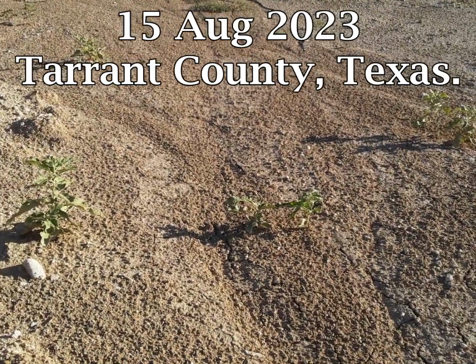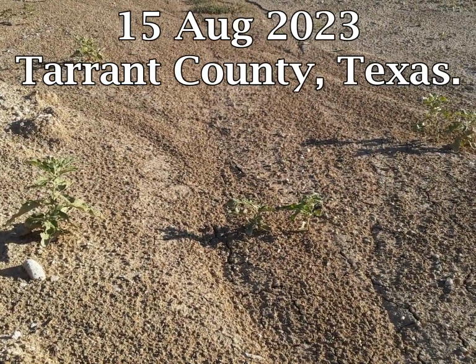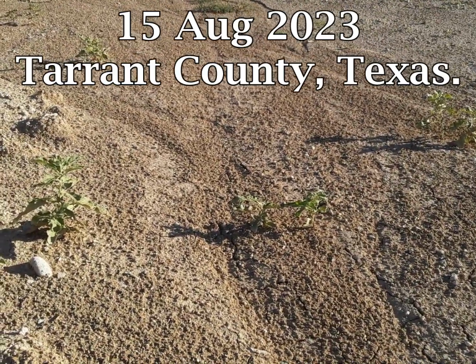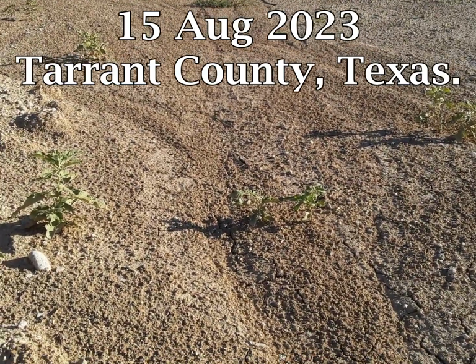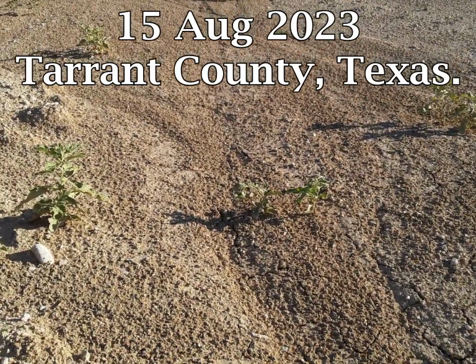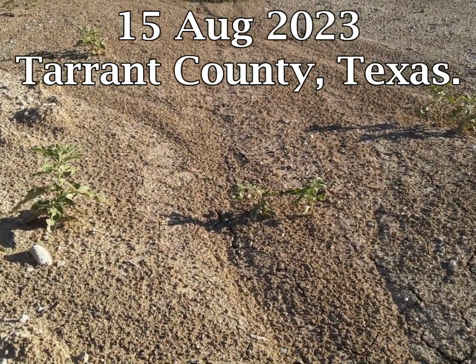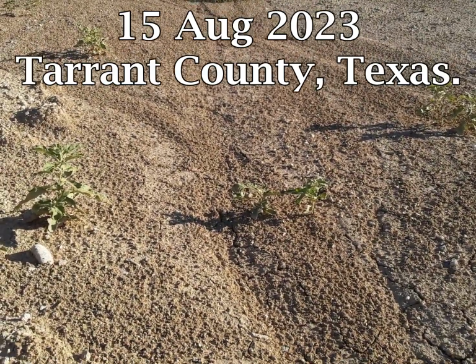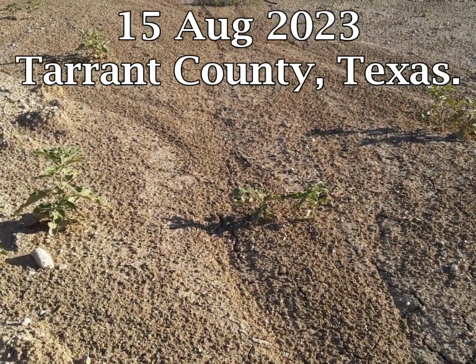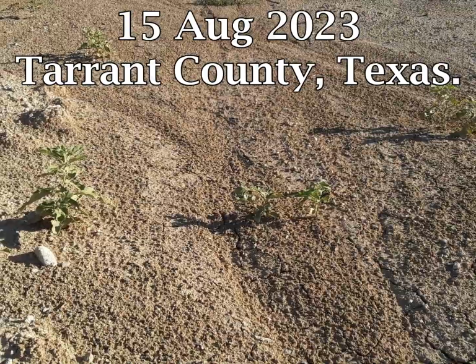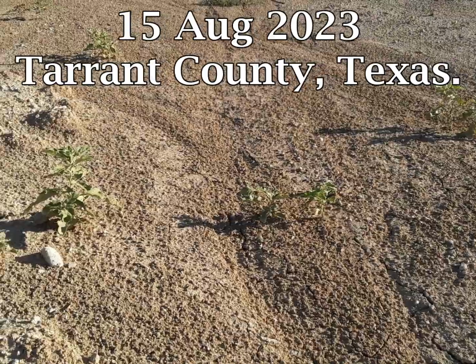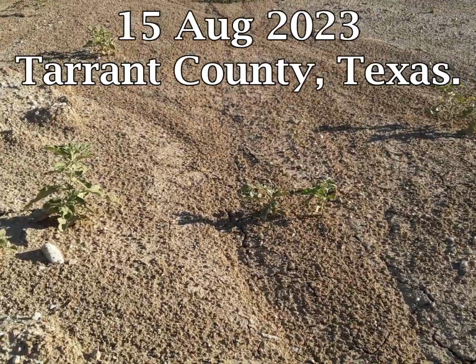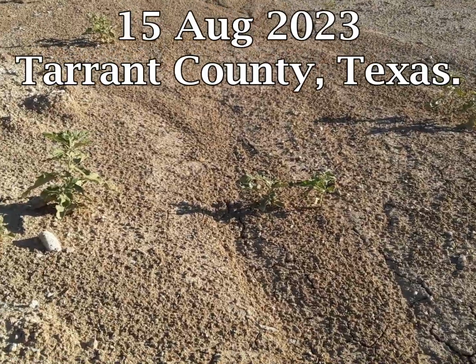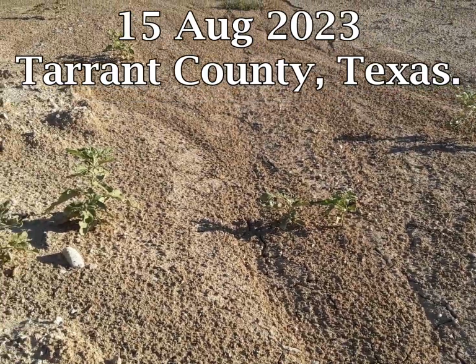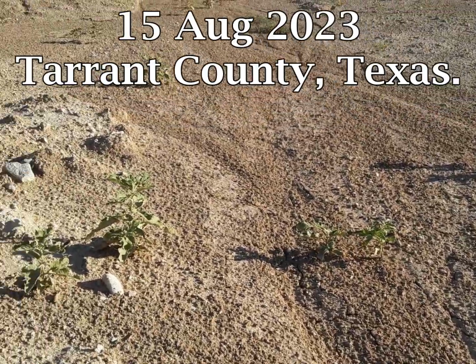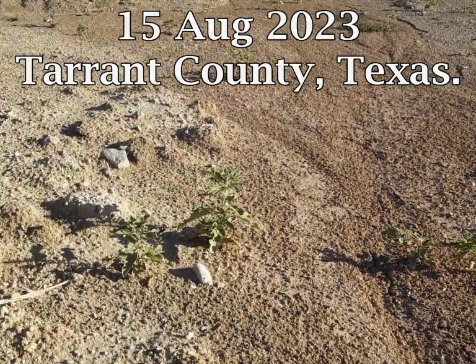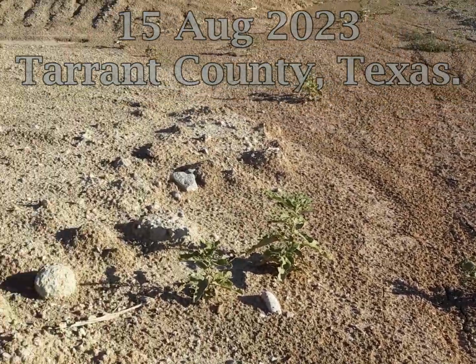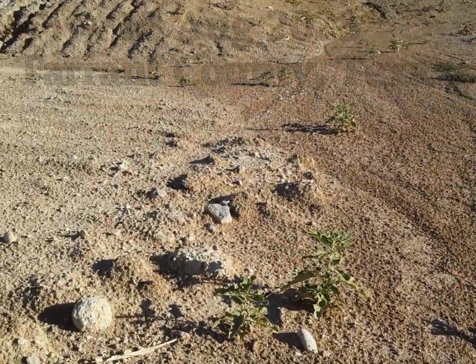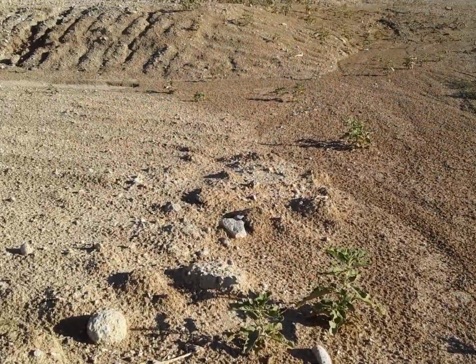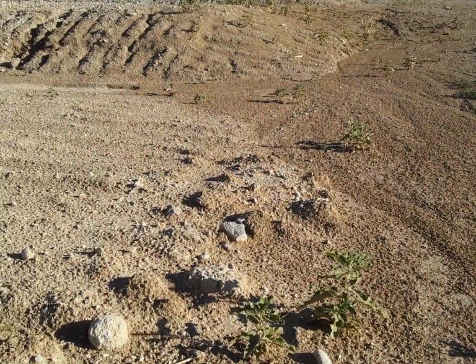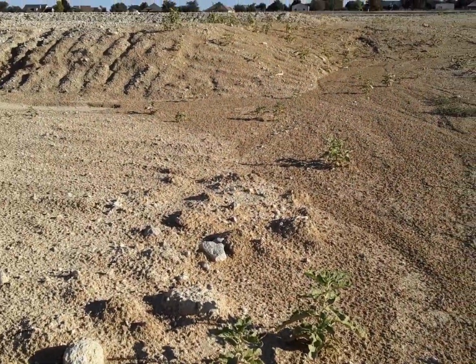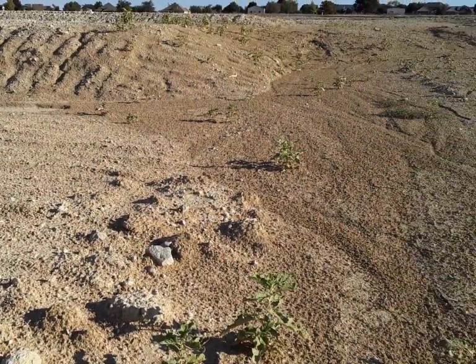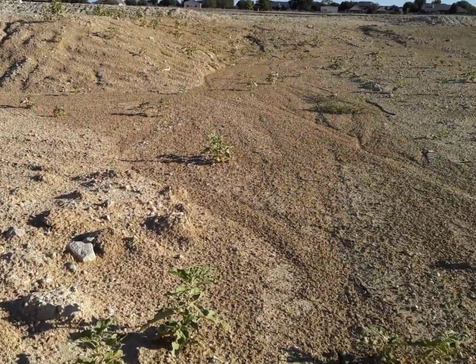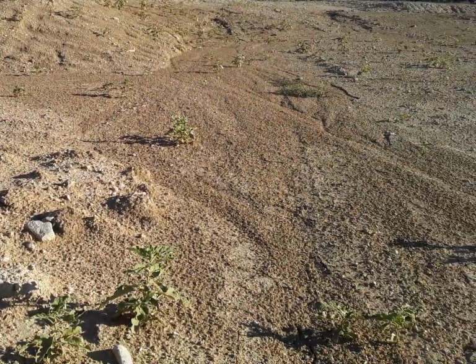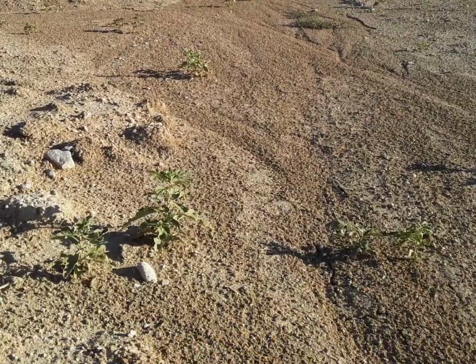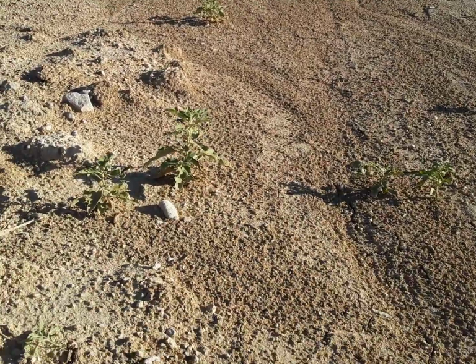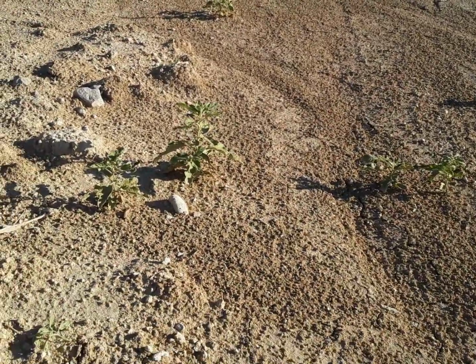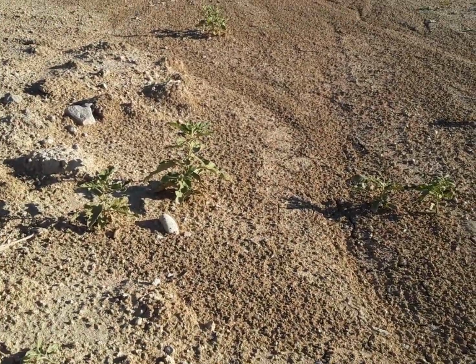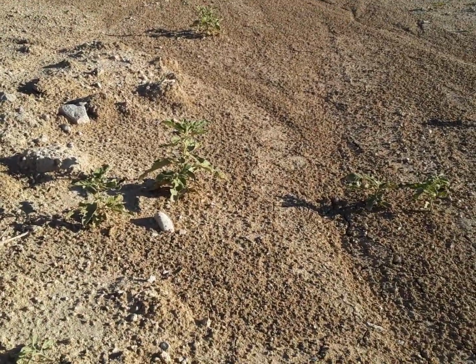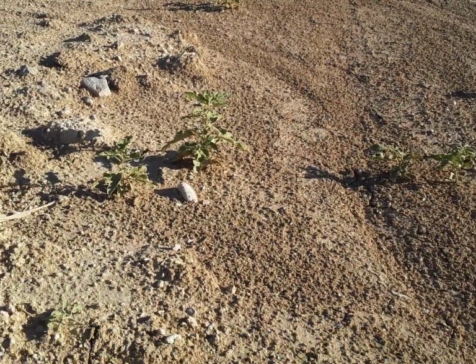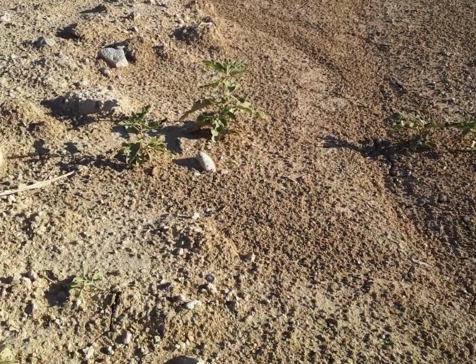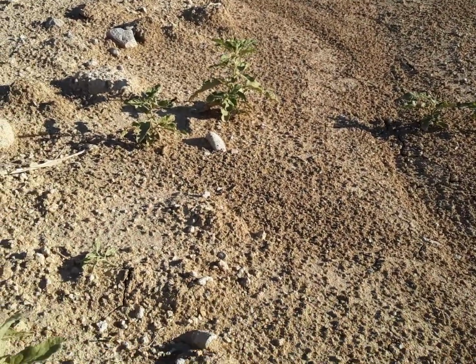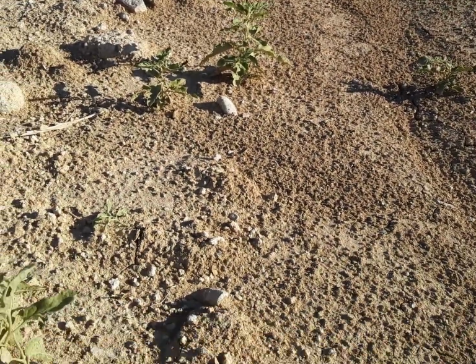I decided to go do a little fossil hunting after work. I'm out here in a clearing for new housing. It's in the Duck Creek, Fort Worth Formation.